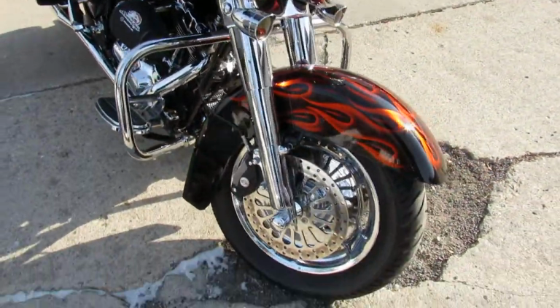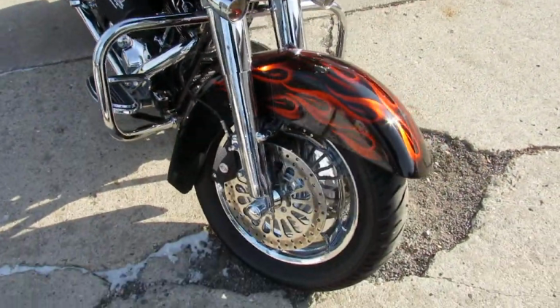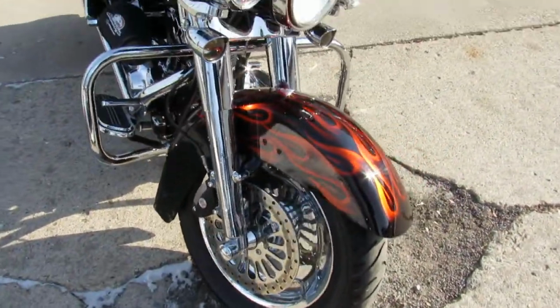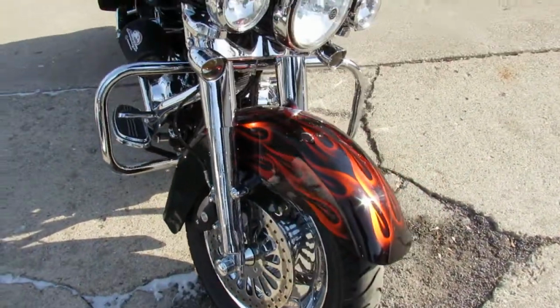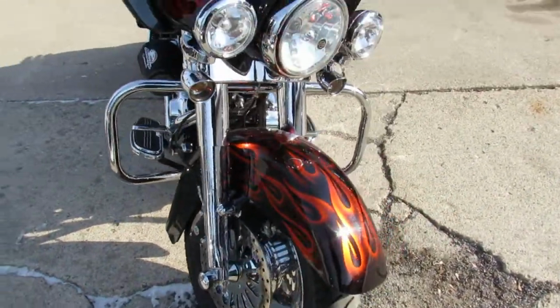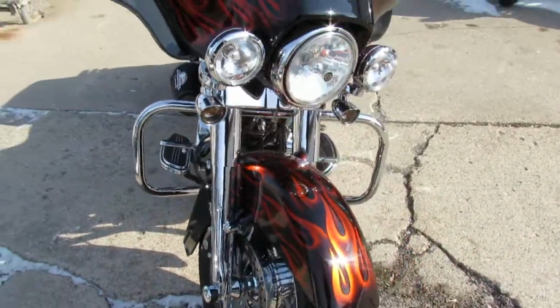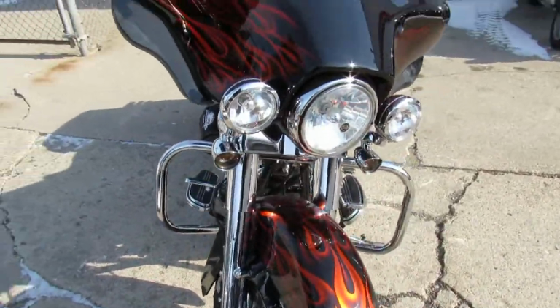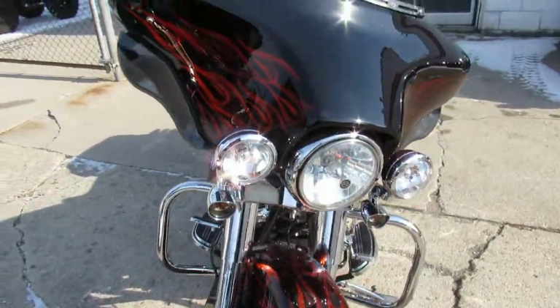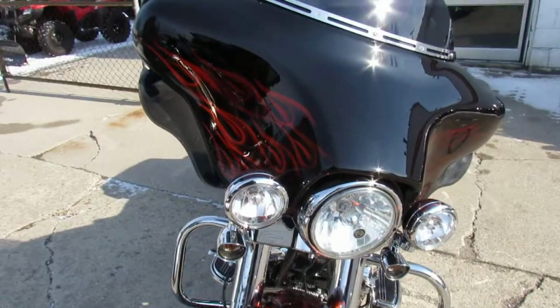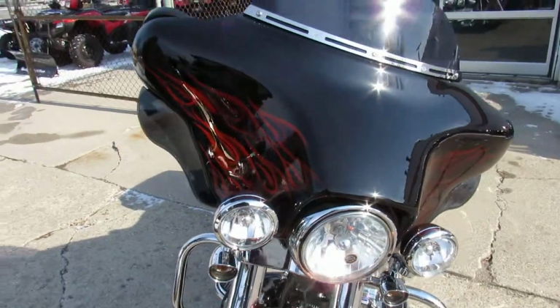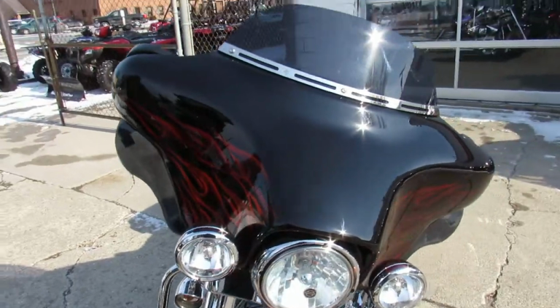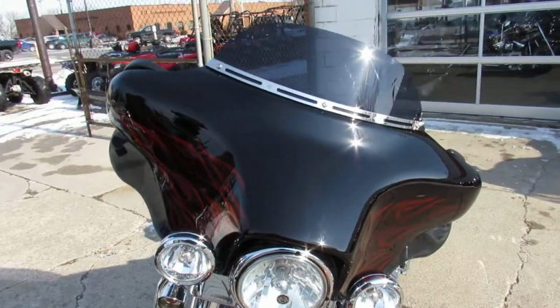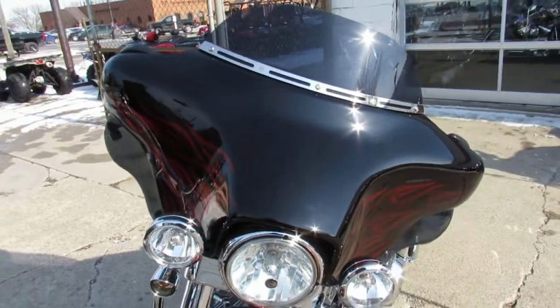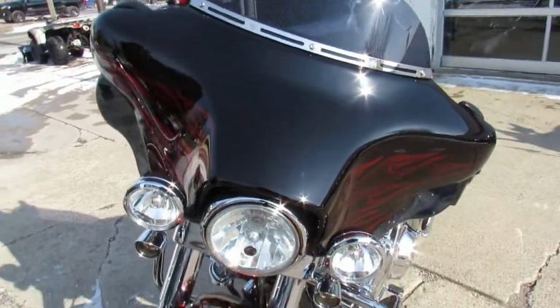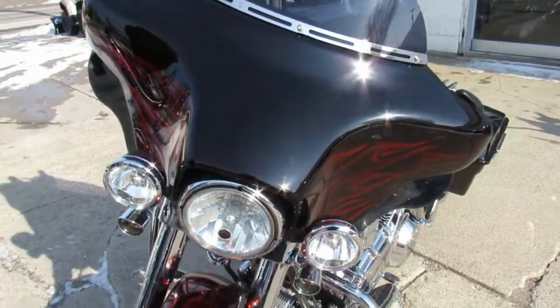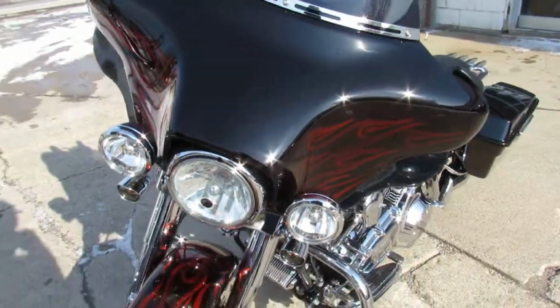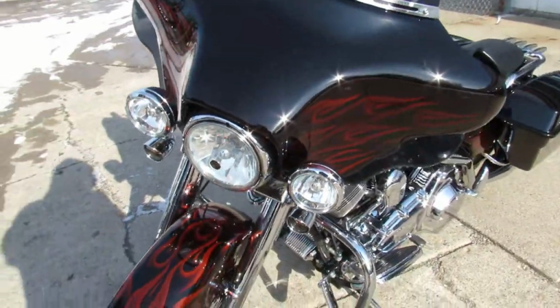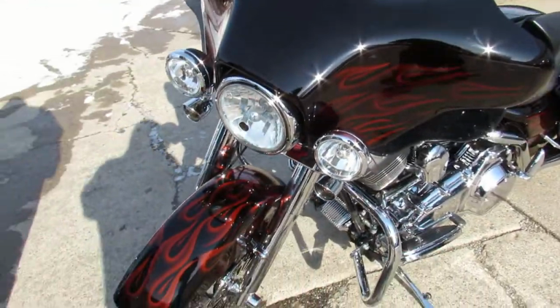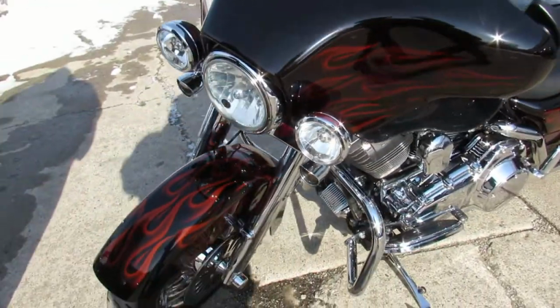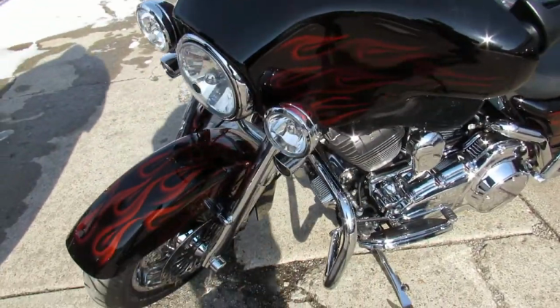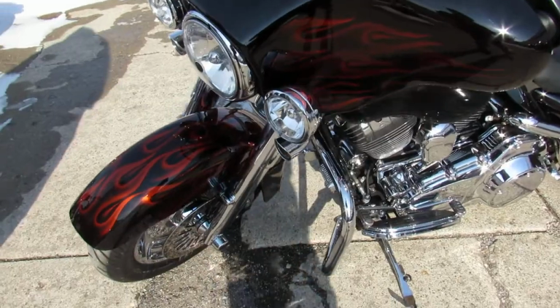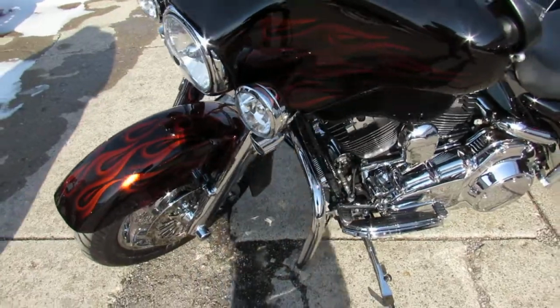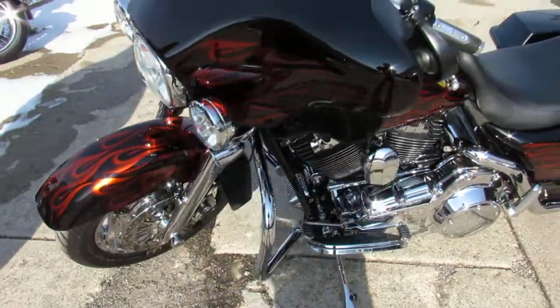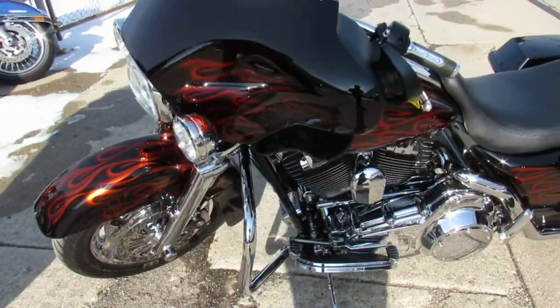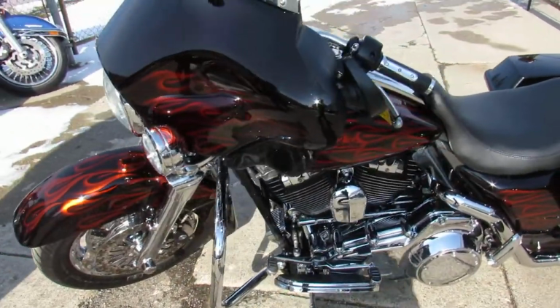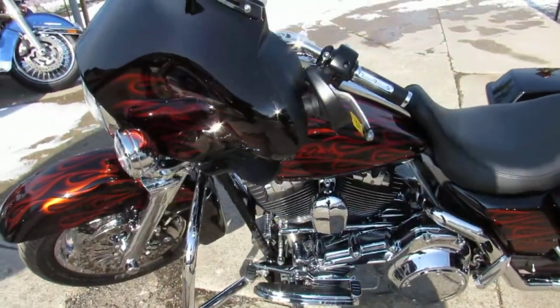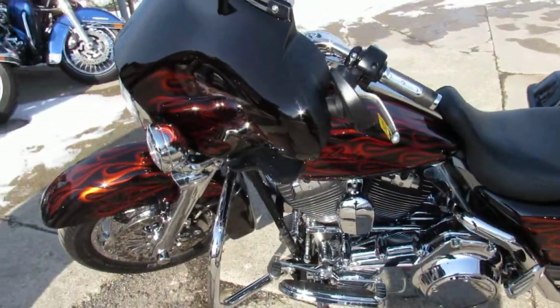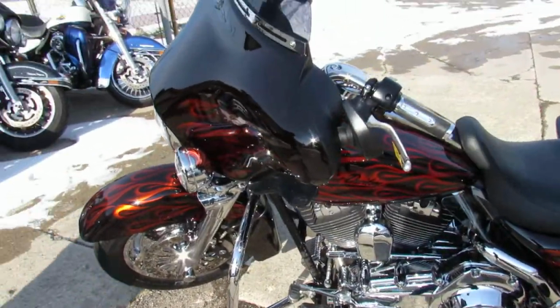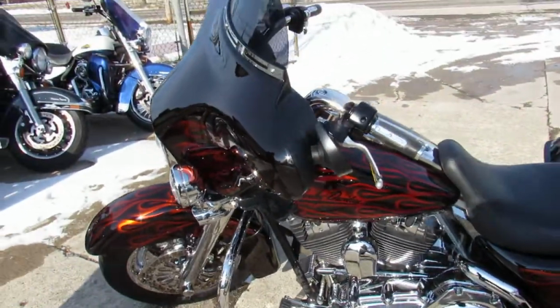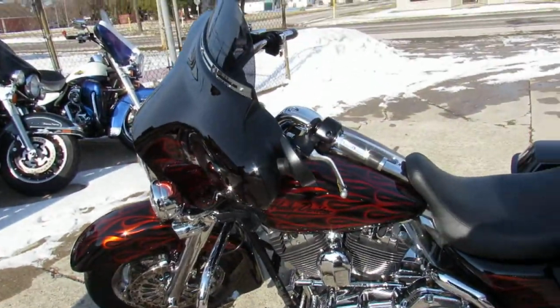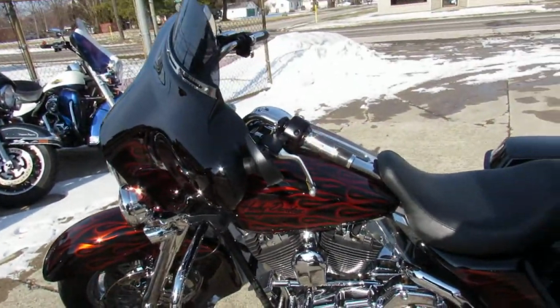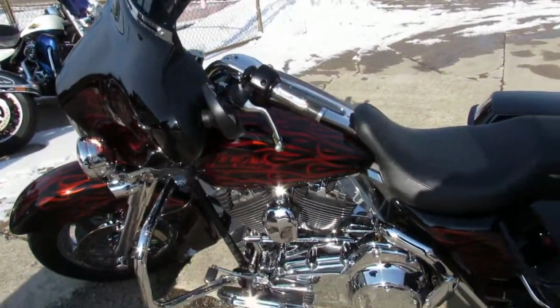Over $30,000 invested in this custom Street Glide, all done right by a Harley dealer. It's got the chrome front wheel, chrome front end, Vance & Hines dual exhaust, Screamin' Eagle air cleaner, and tons of extra chrome guys. This is a must-see.